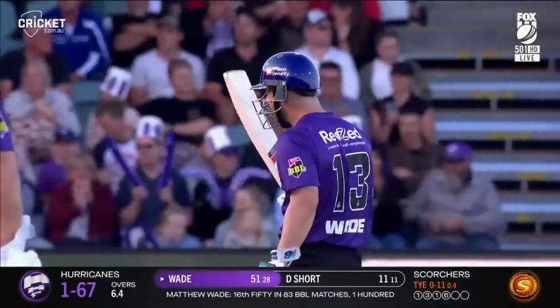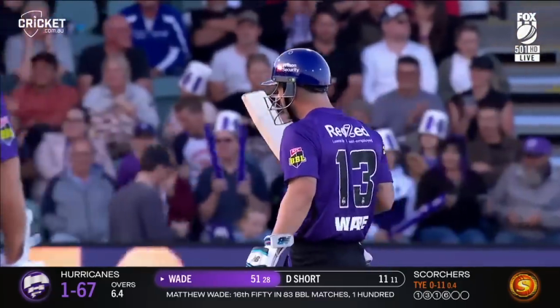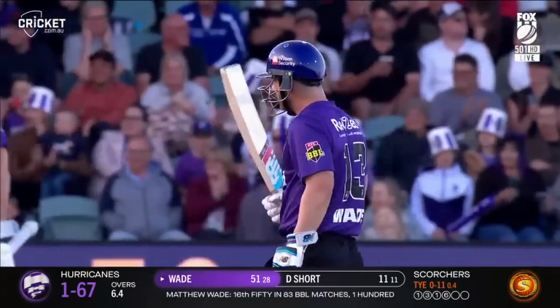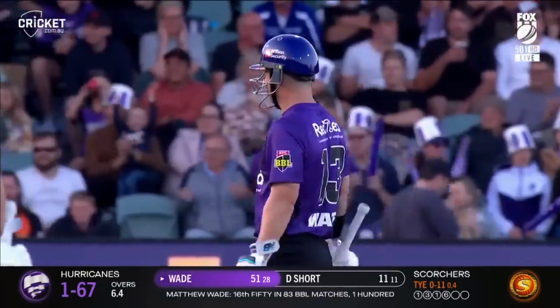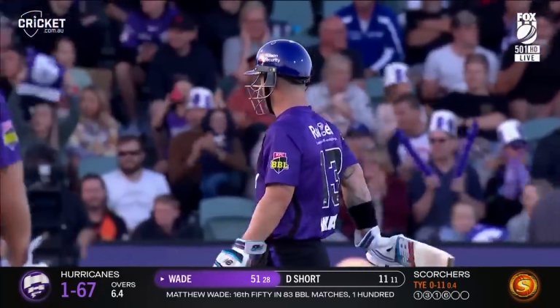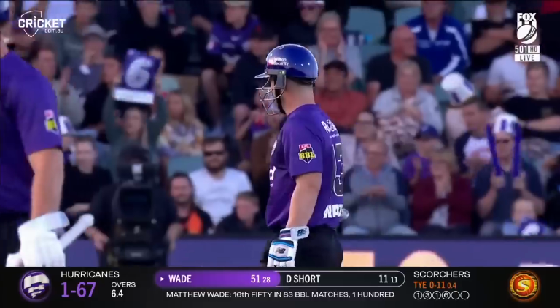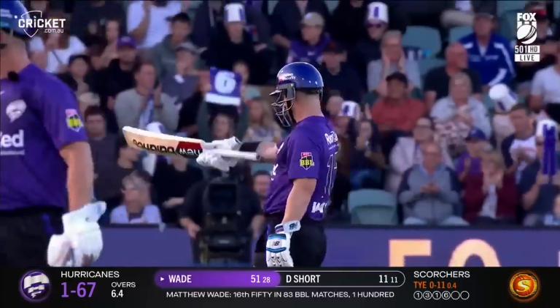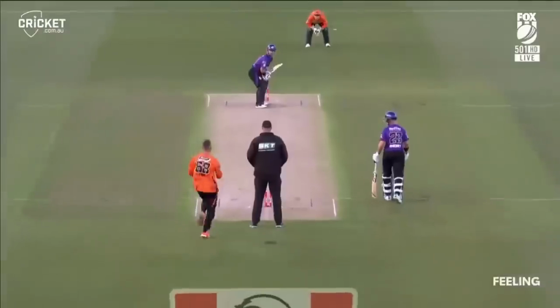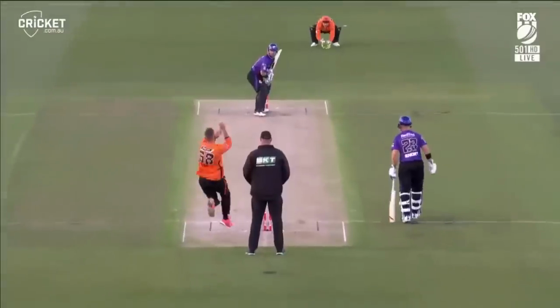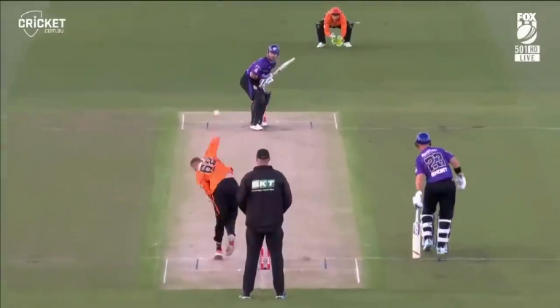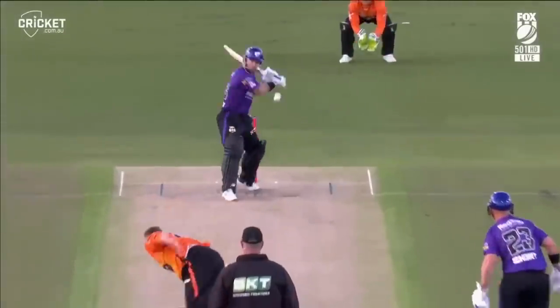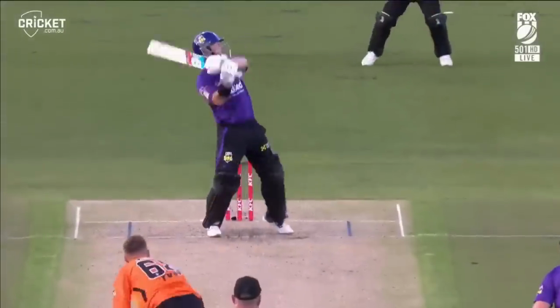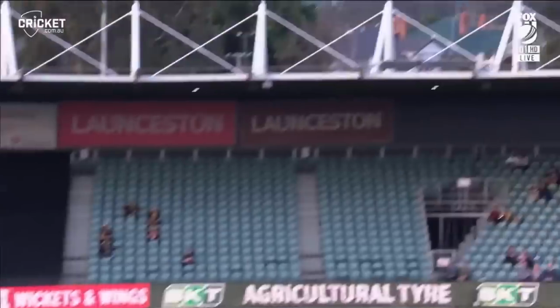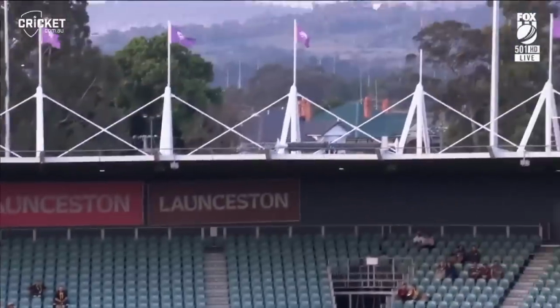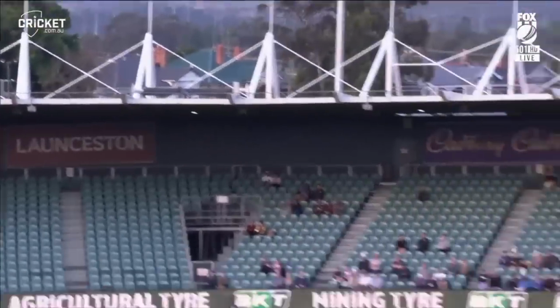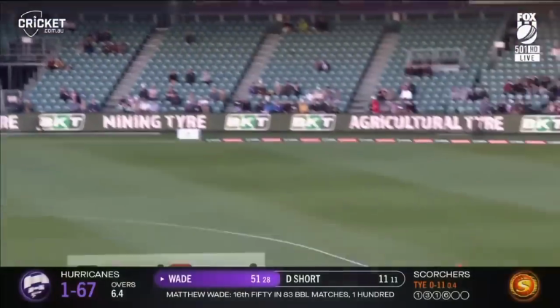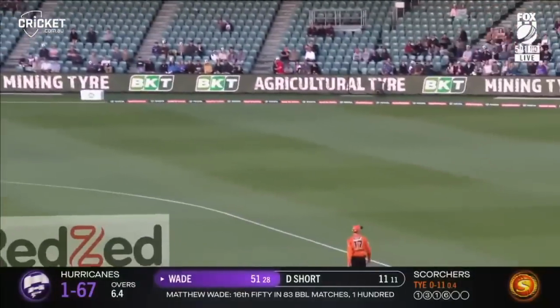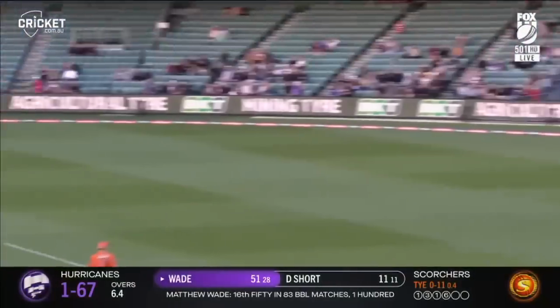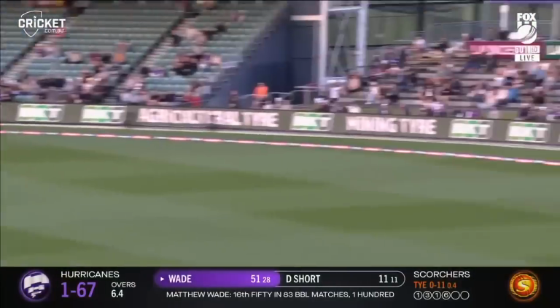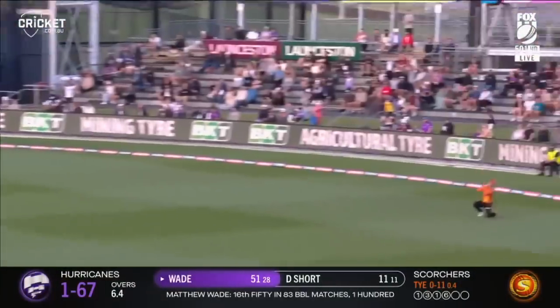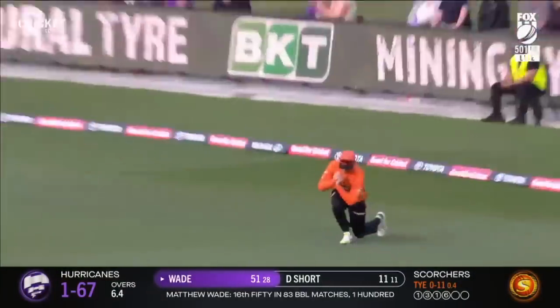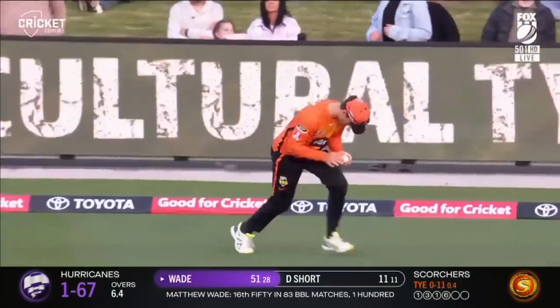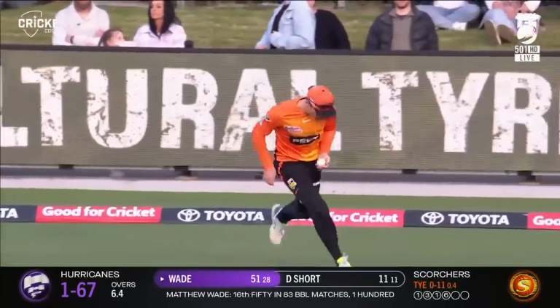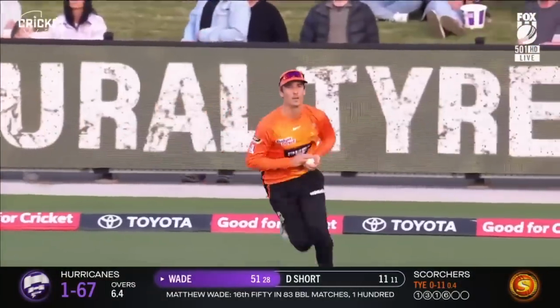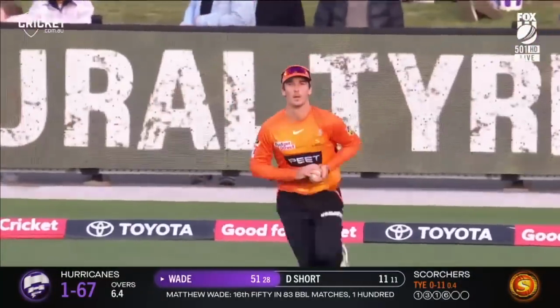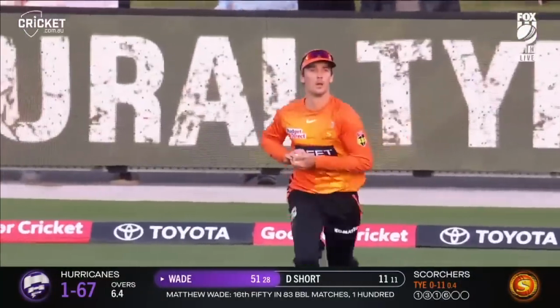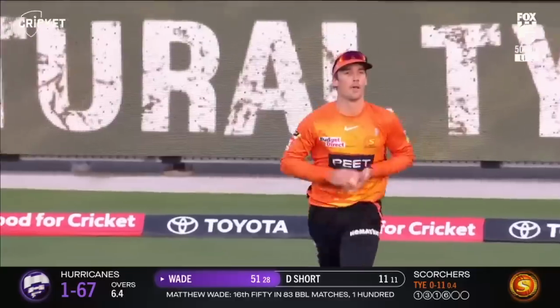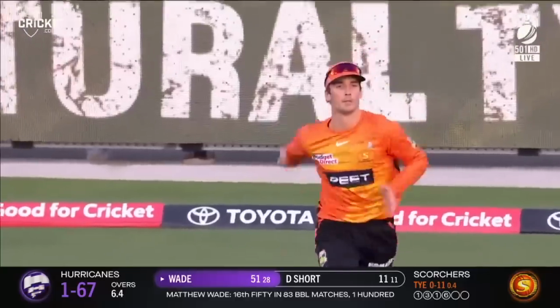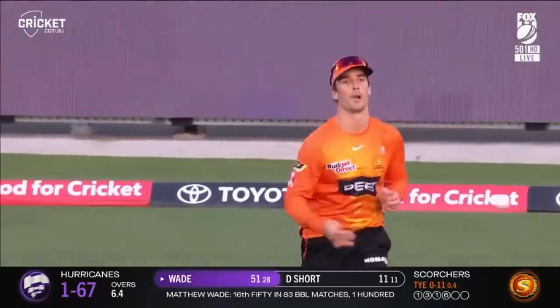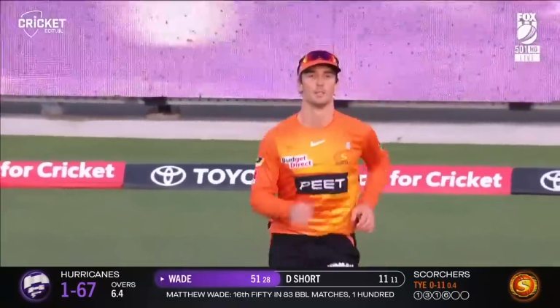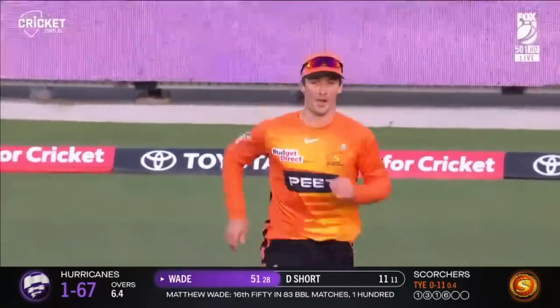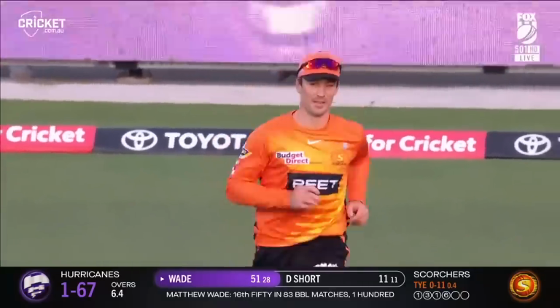Struck the ball, took the attack to the bowlers. And he looks to go the uppercut. He was trying to get it down through the third region, but all he's managed to do is hit it straight down deep point's throat.